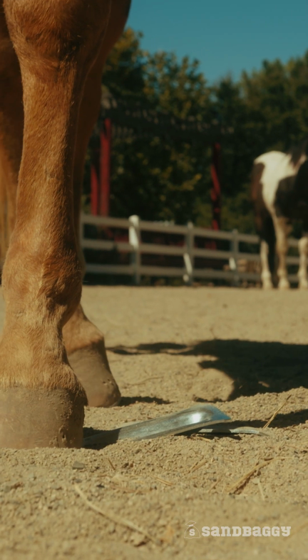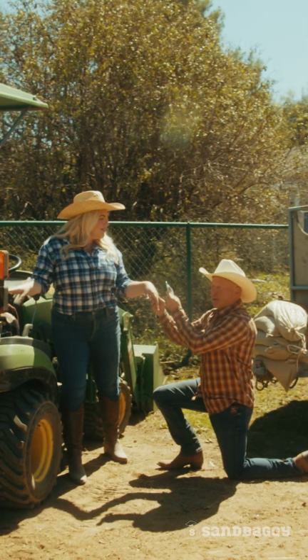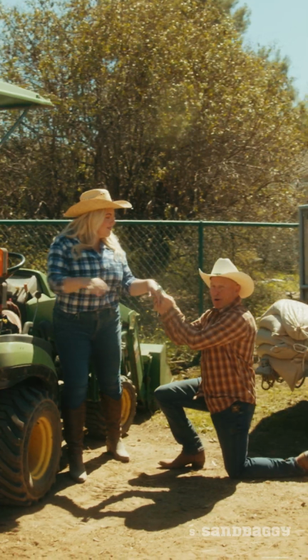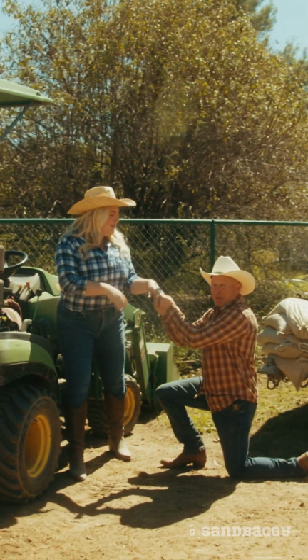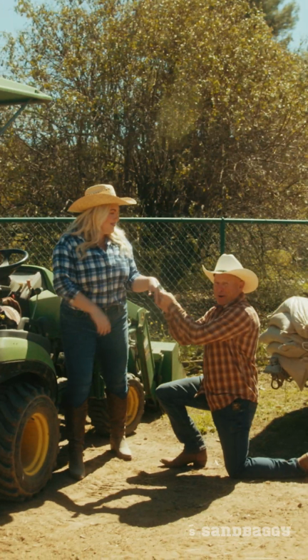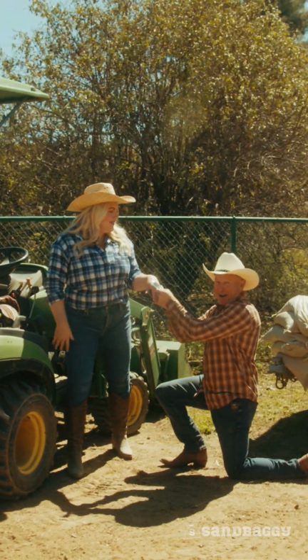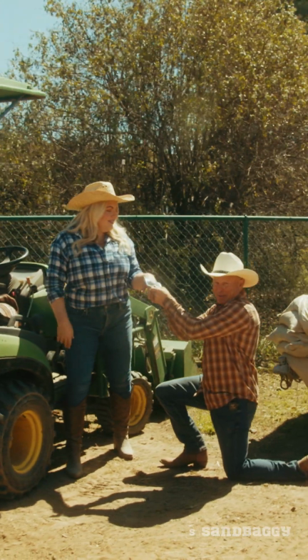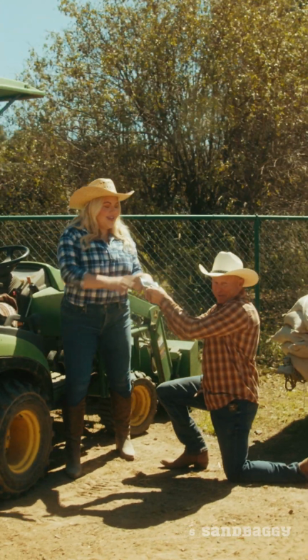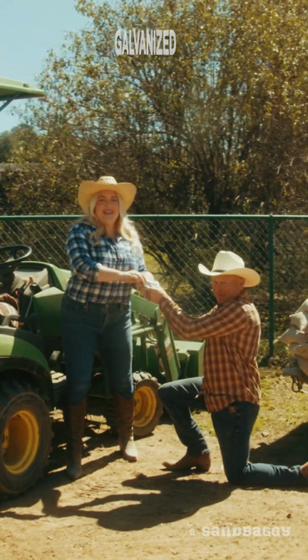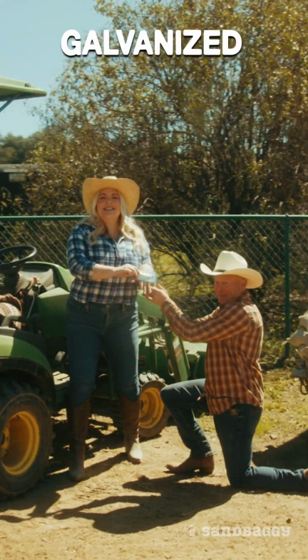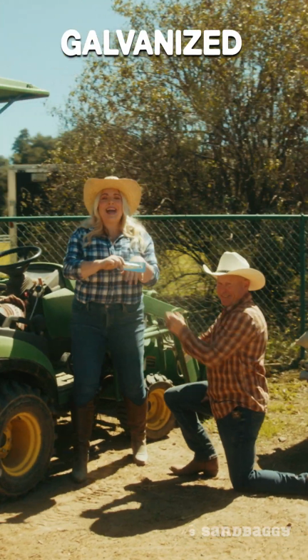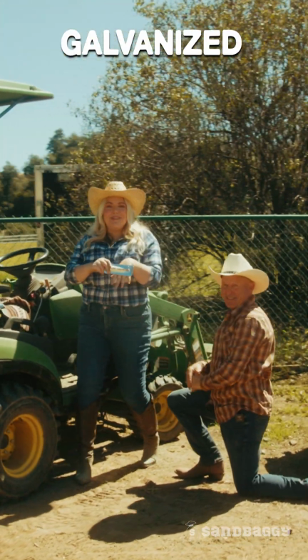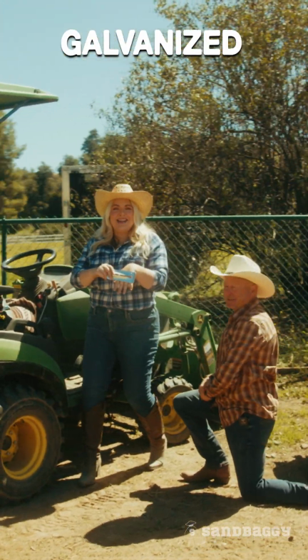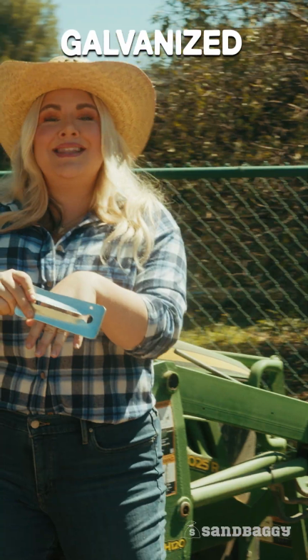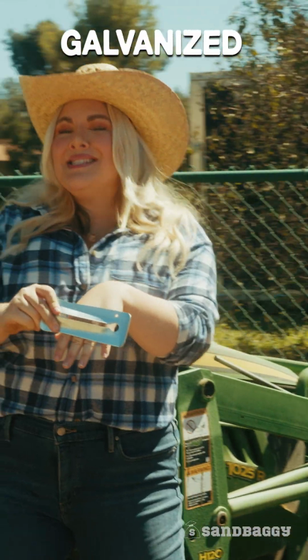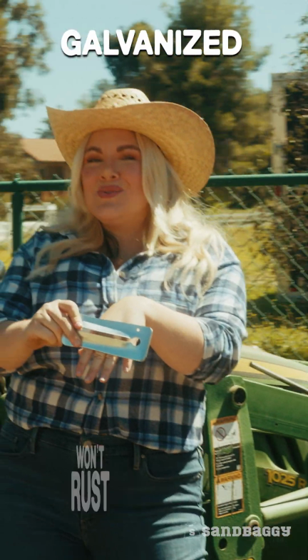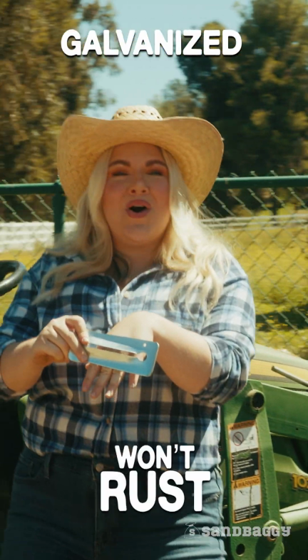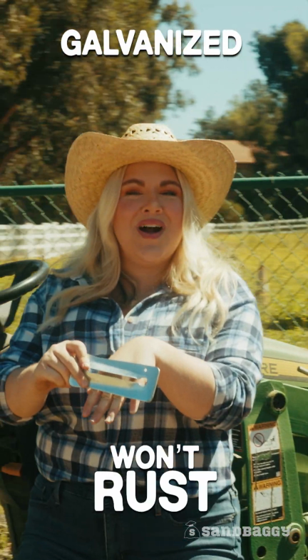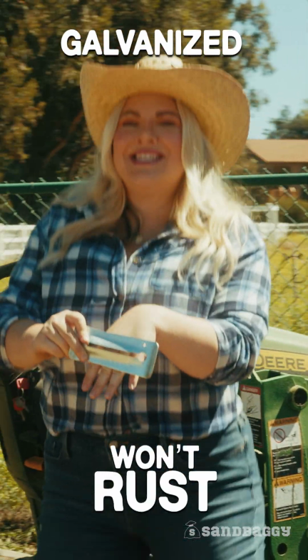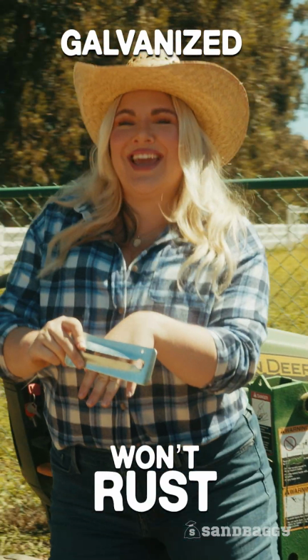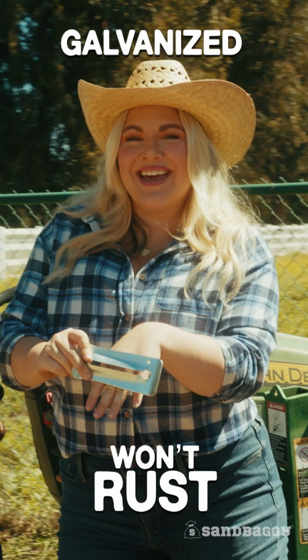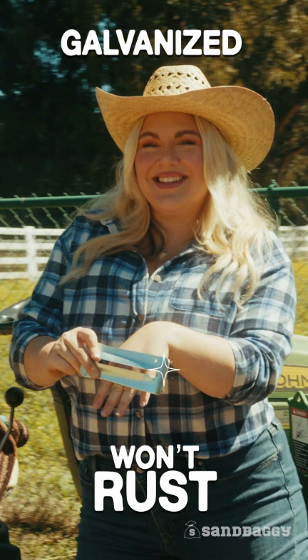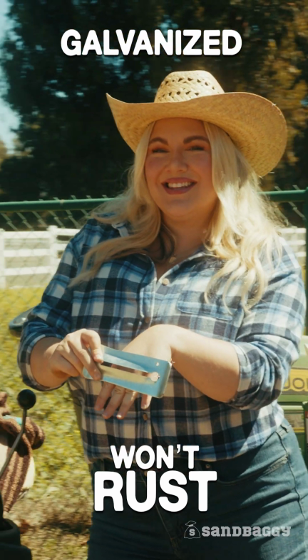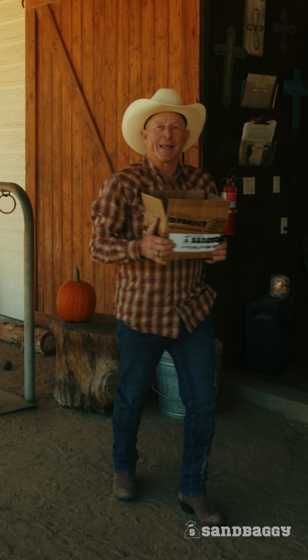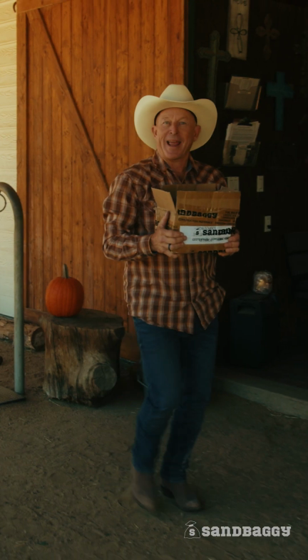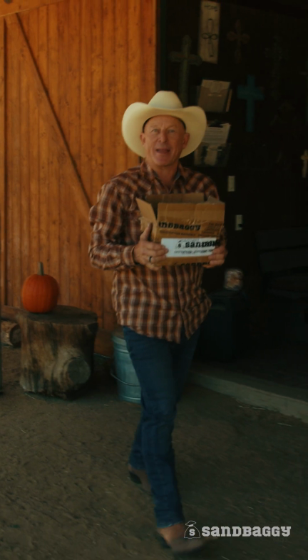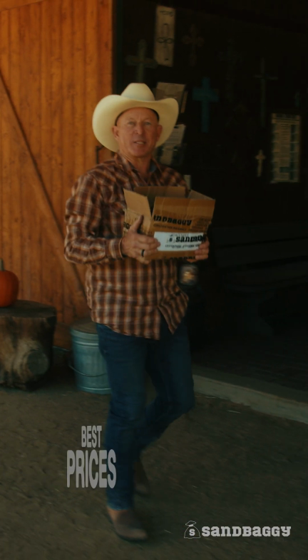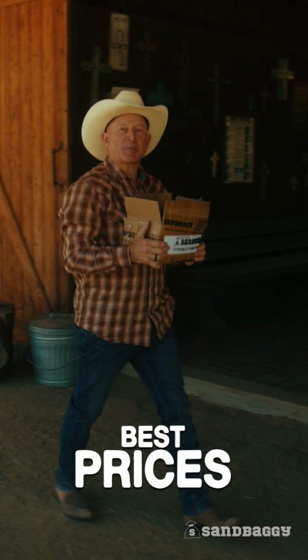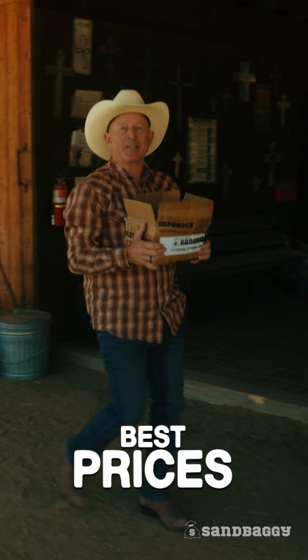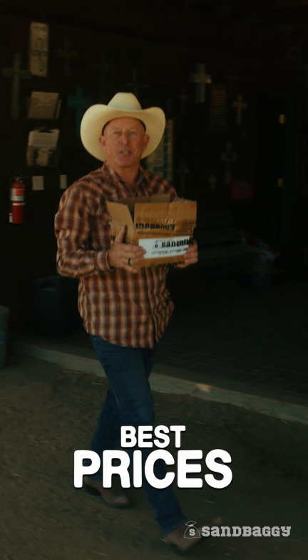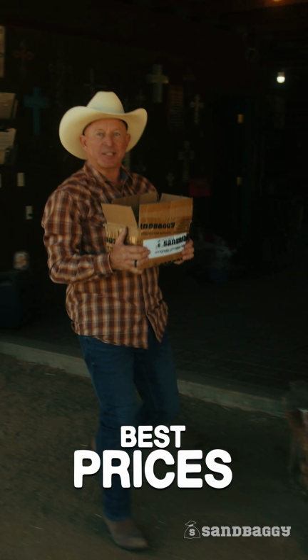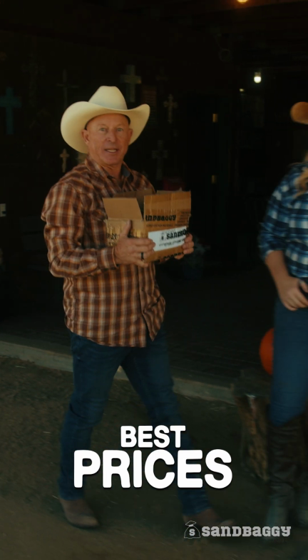There's only one thing better than diamonds, and that's galvanized. These things won't rust, honey. And Sandbaggy has the best prices in the United States.